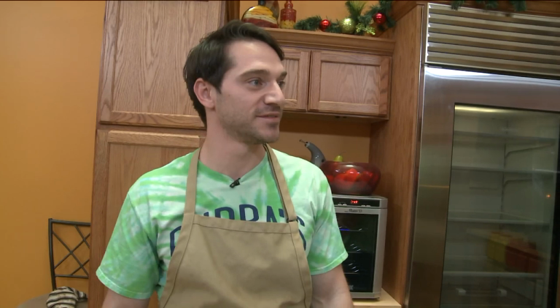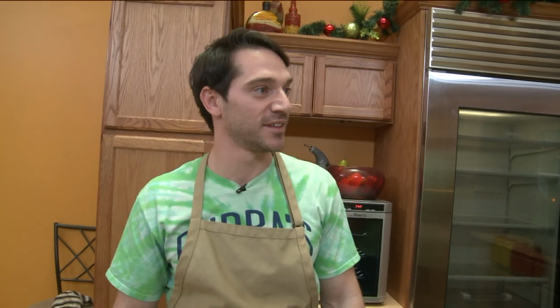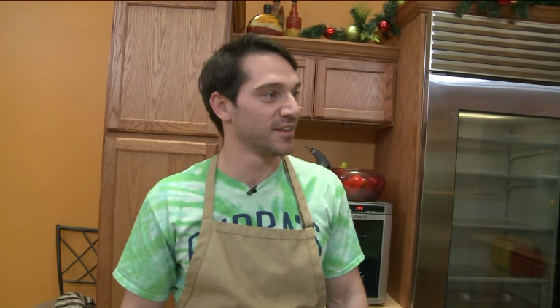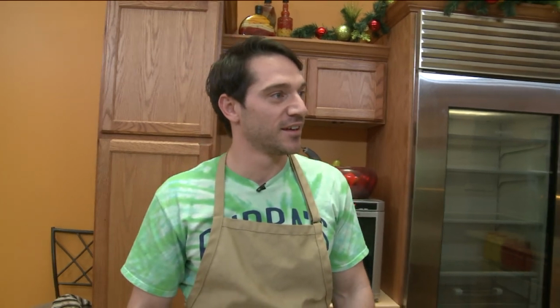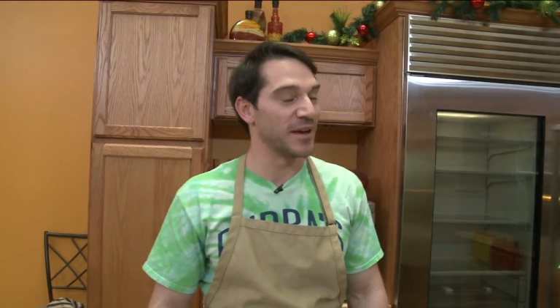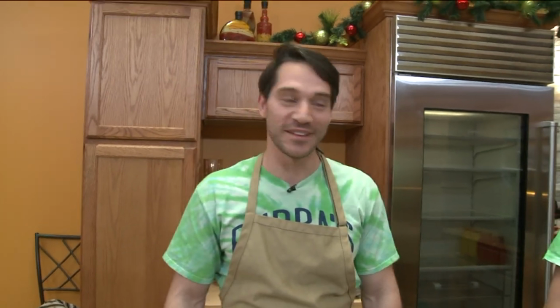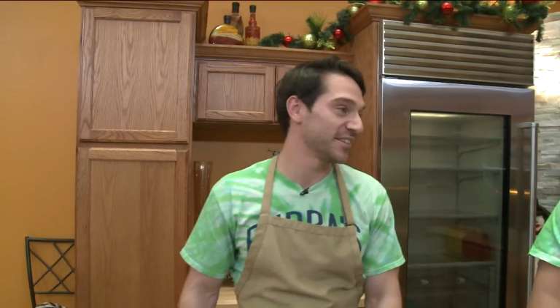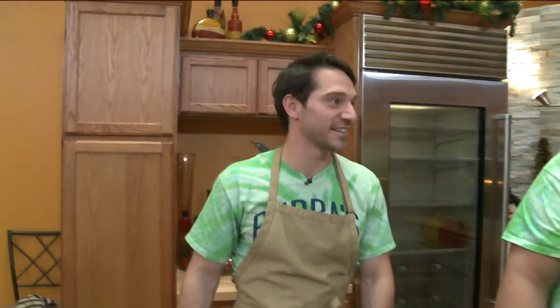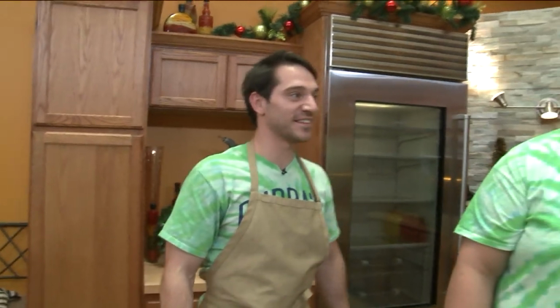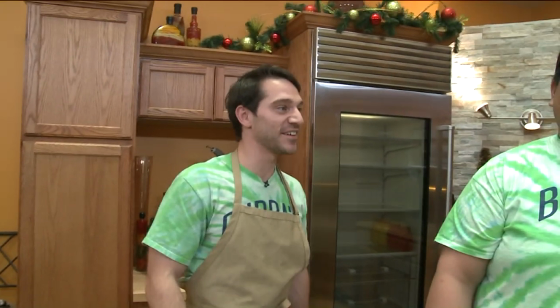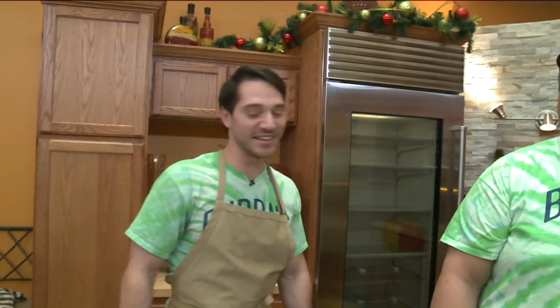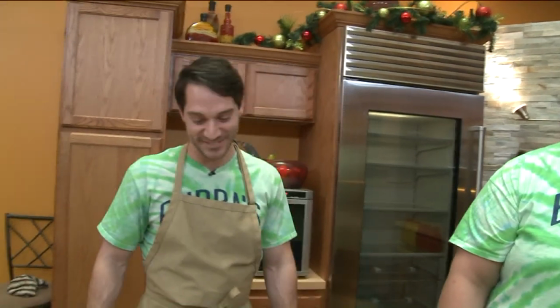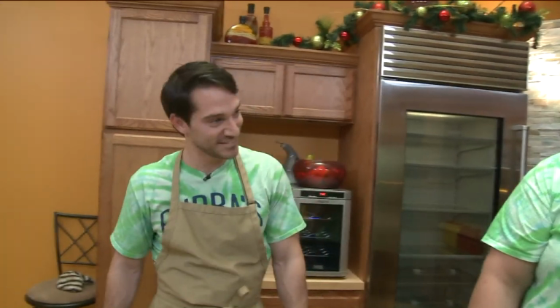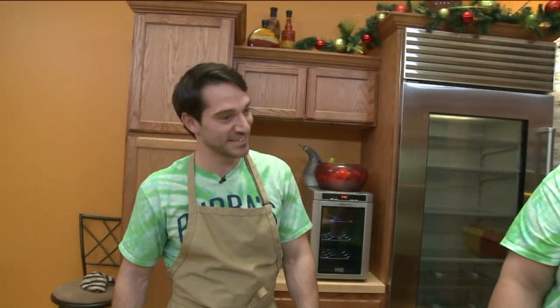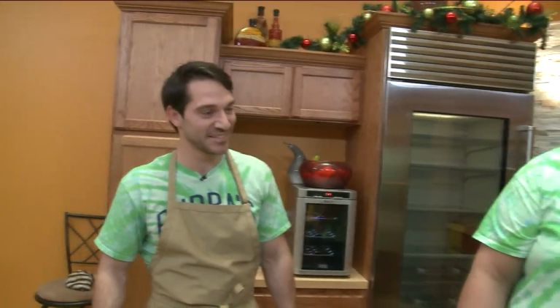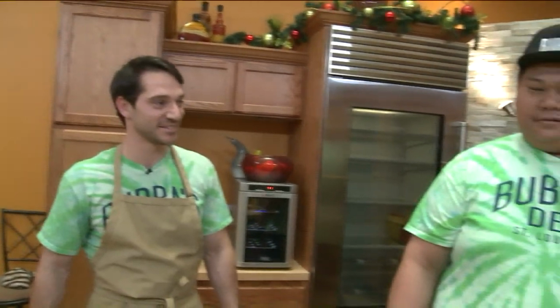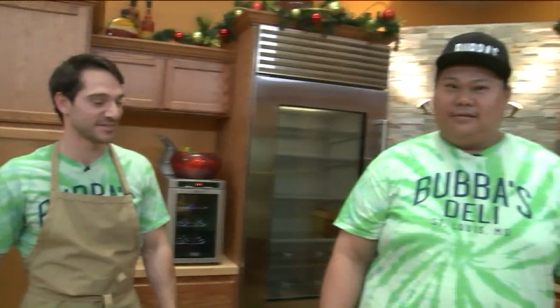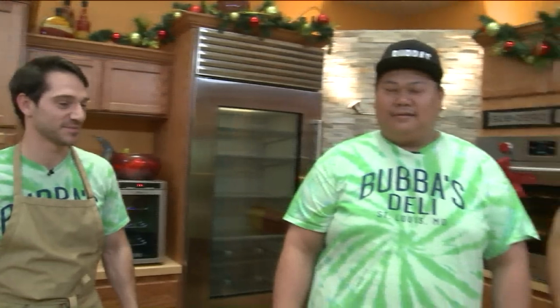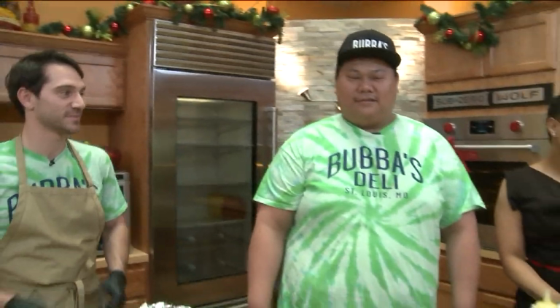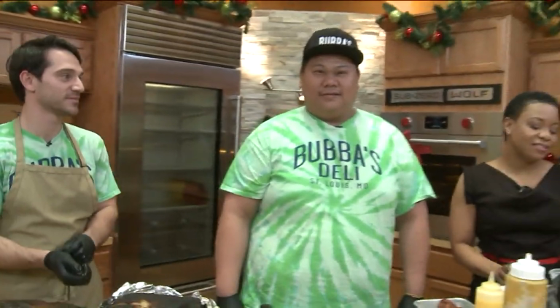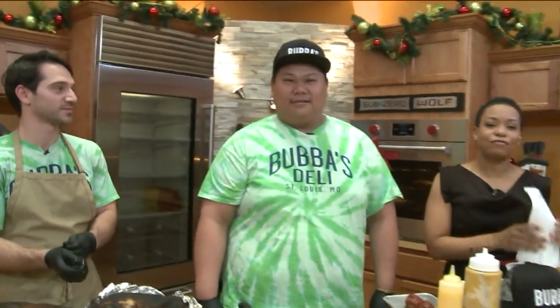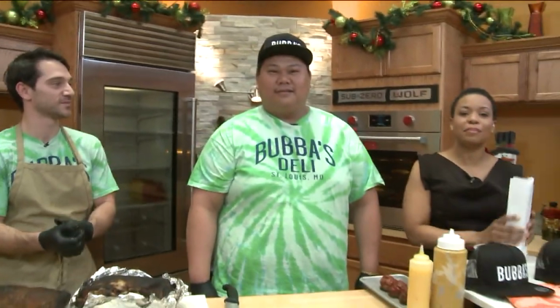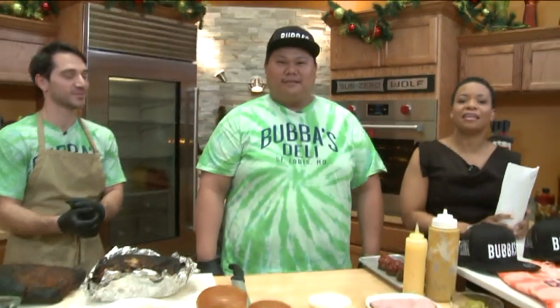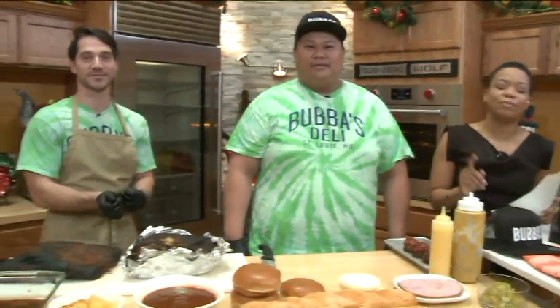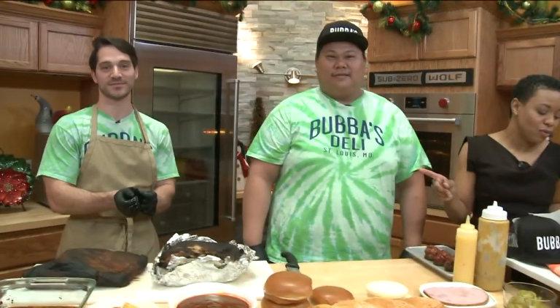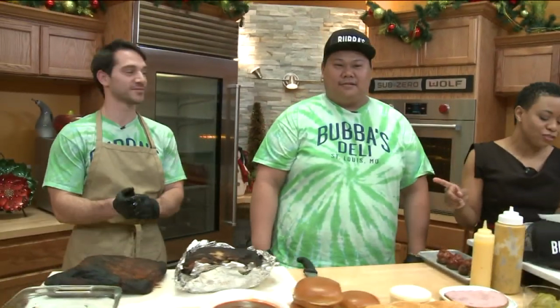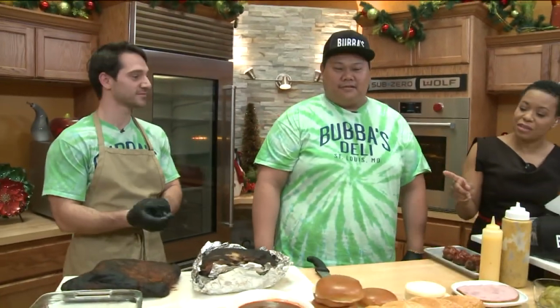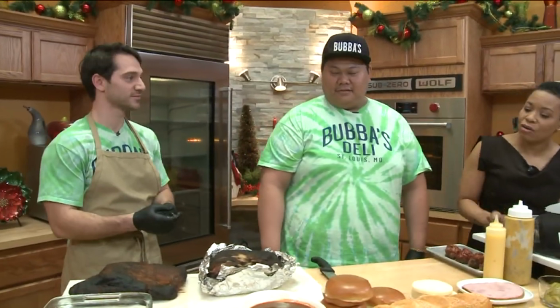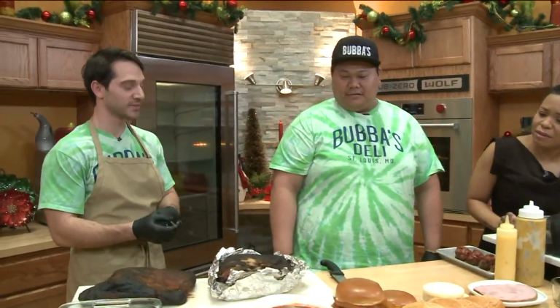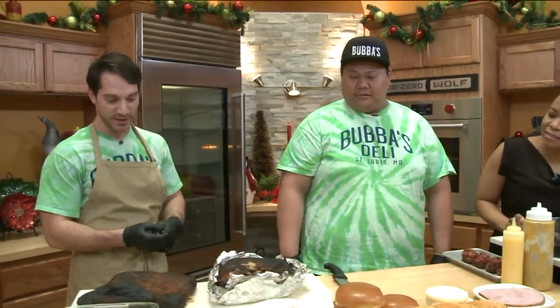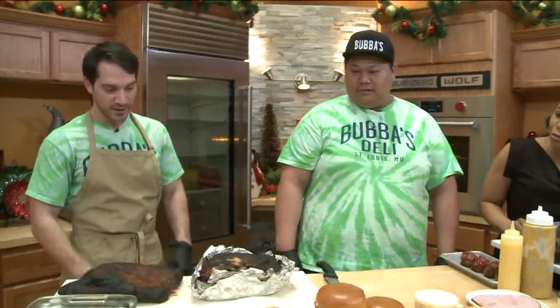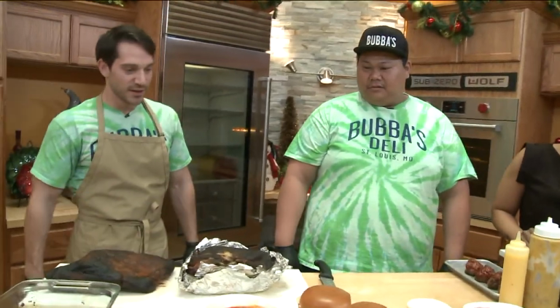Made with love — love is an ingredient, people. We also have Jim Hock here, consultant from Bubba's Deli, but let's go ahead and start with Kyle. Go ahead and make this sandwich for us.